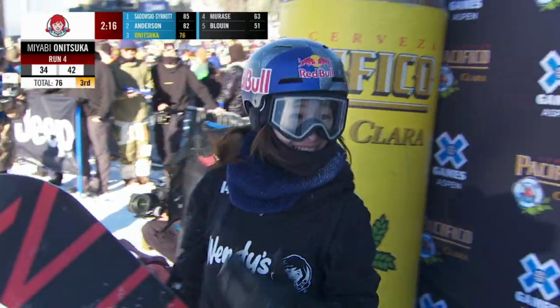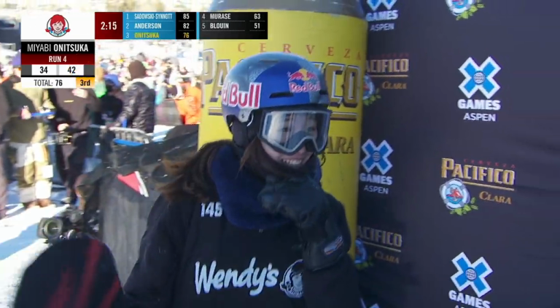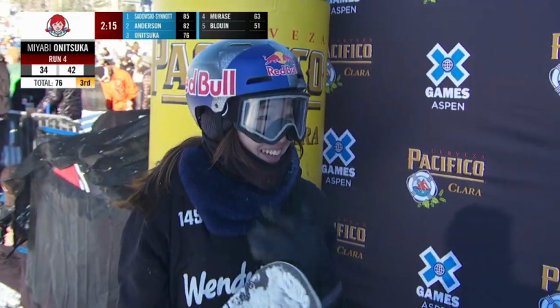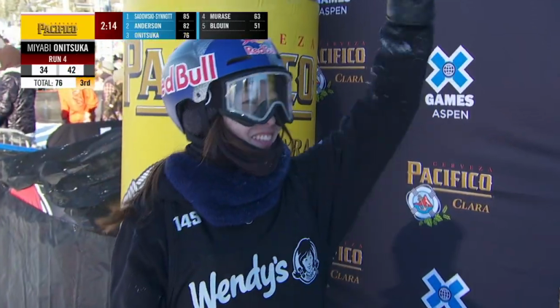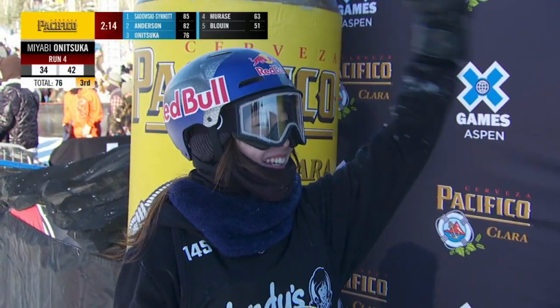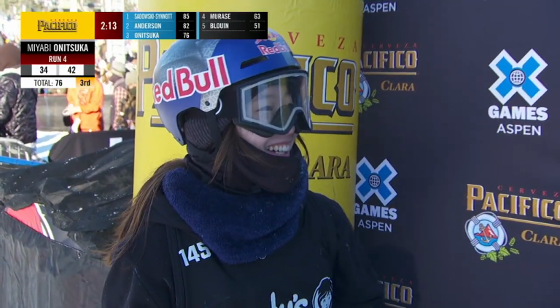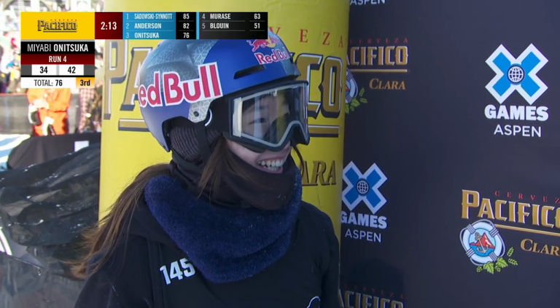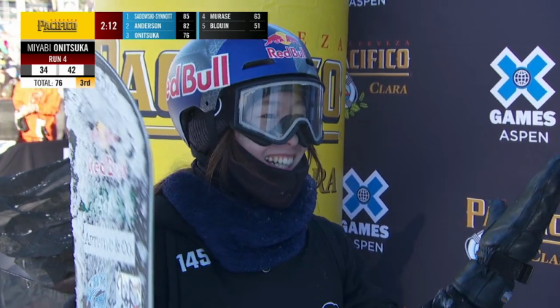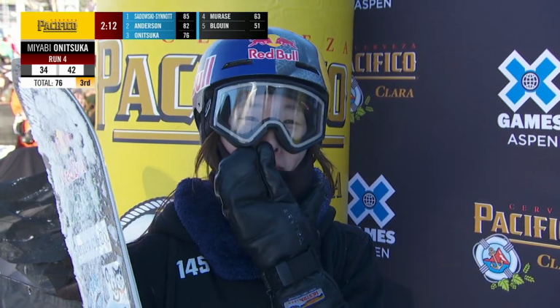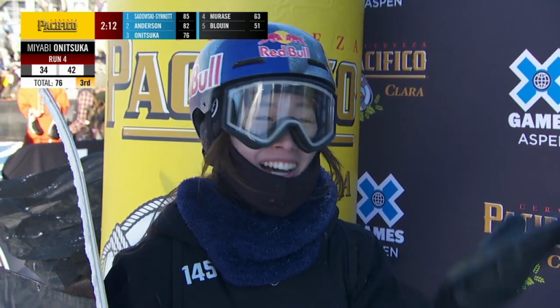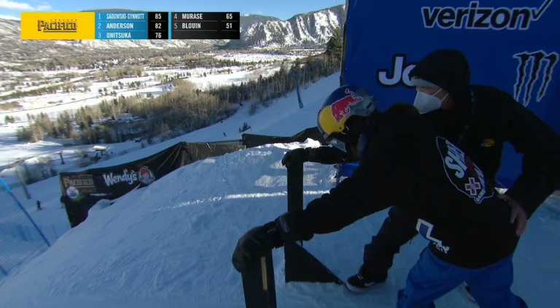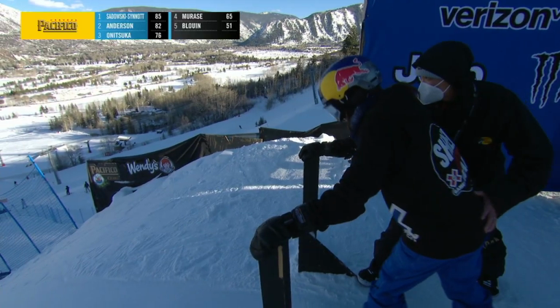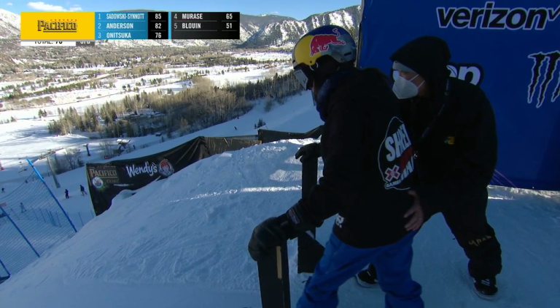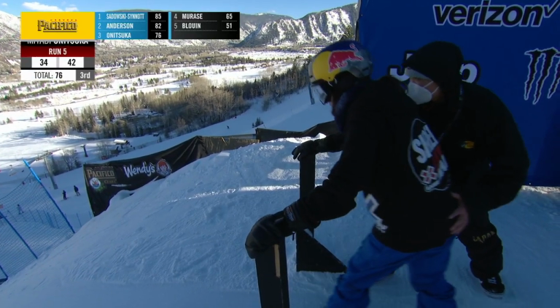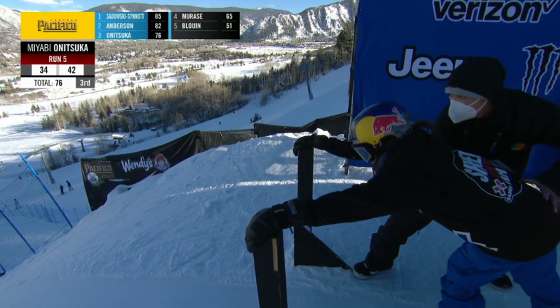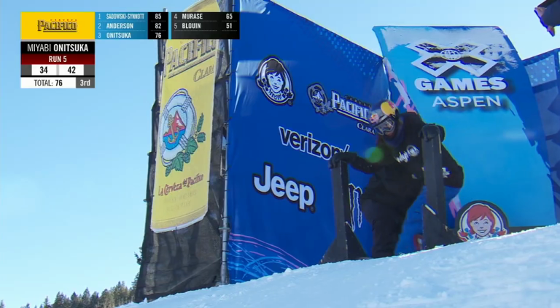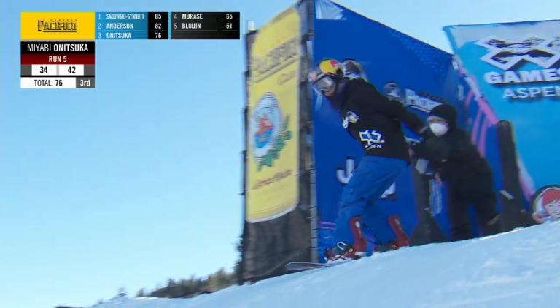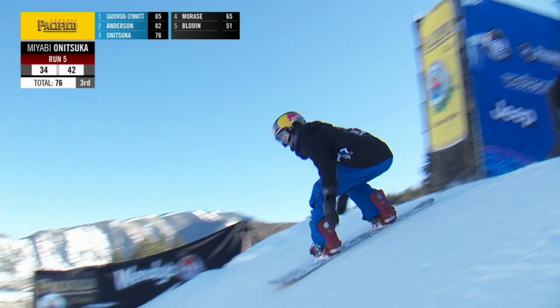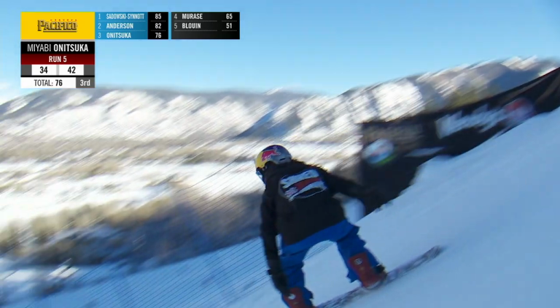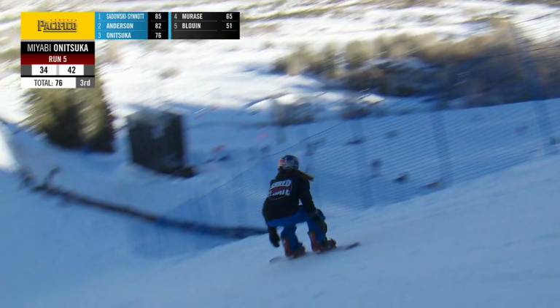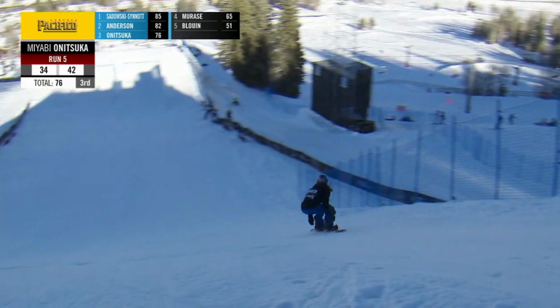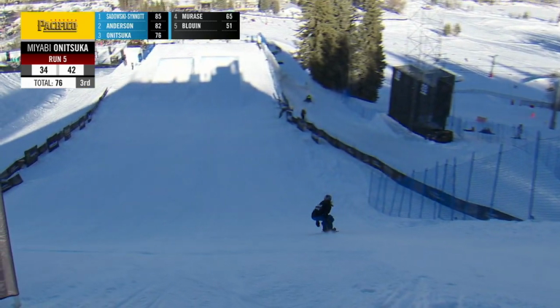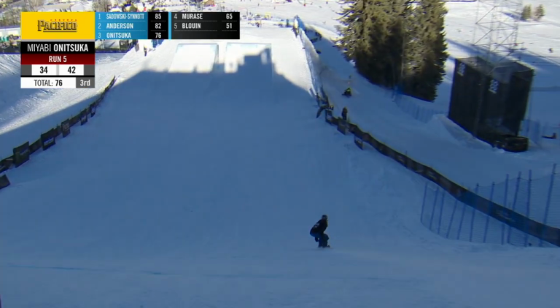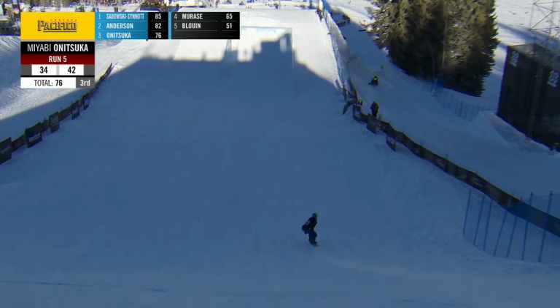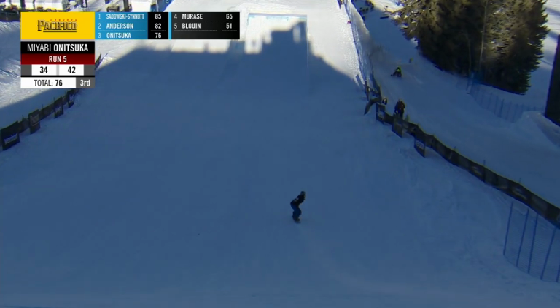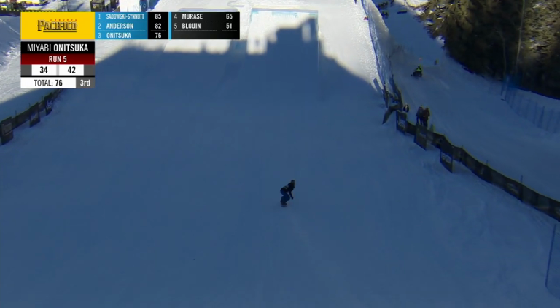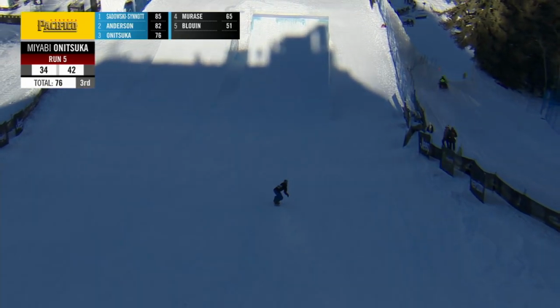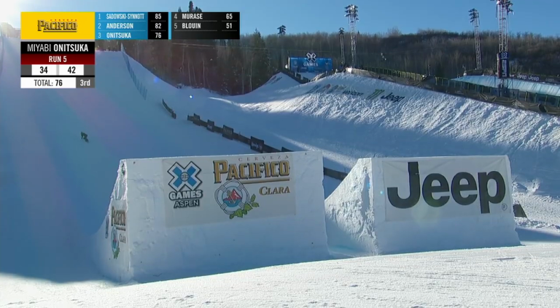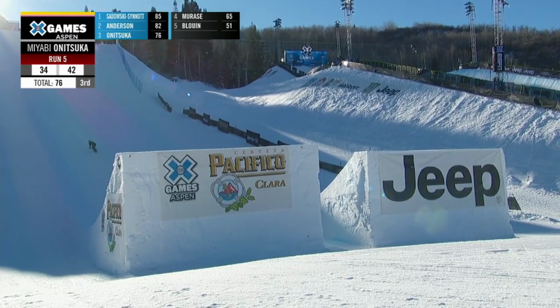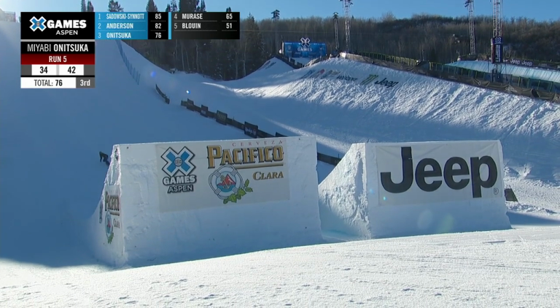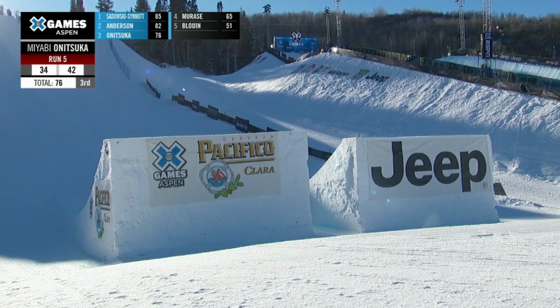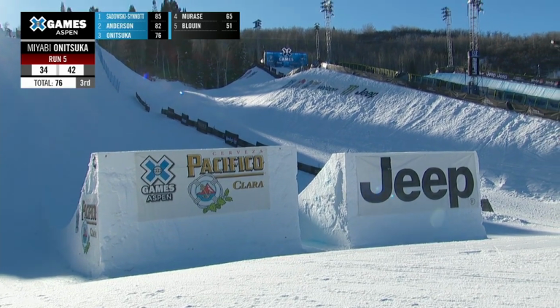A 42, jumping her back into third place. We just don't know what the material will be. Miyabi Anatsuka sitting in third place.